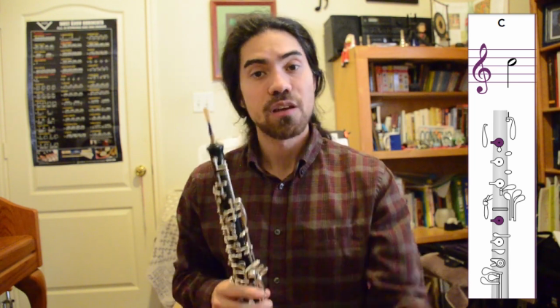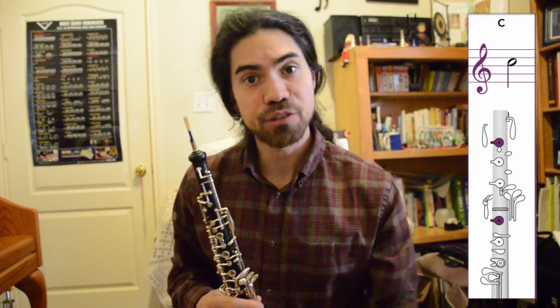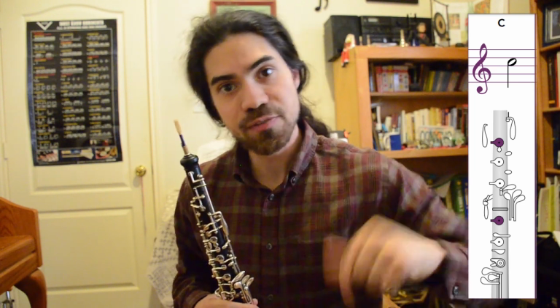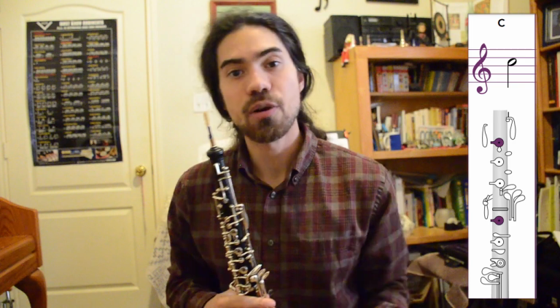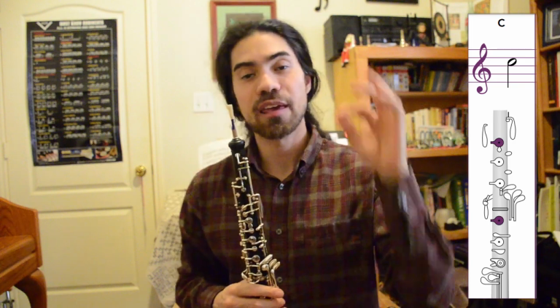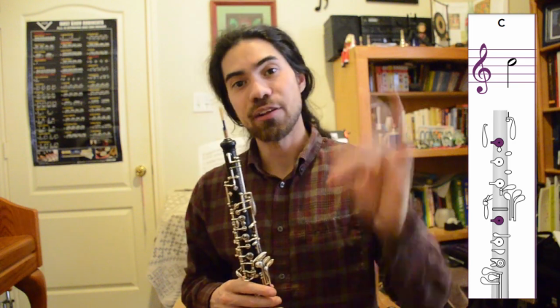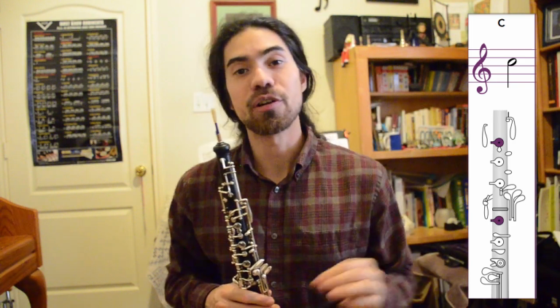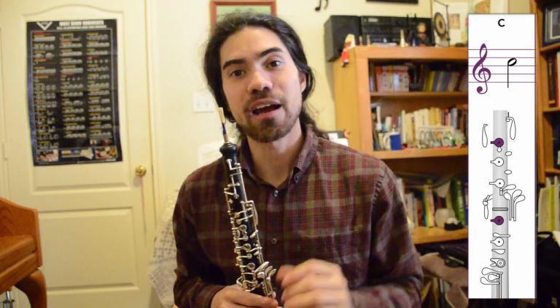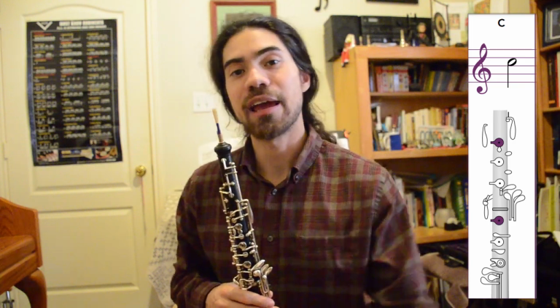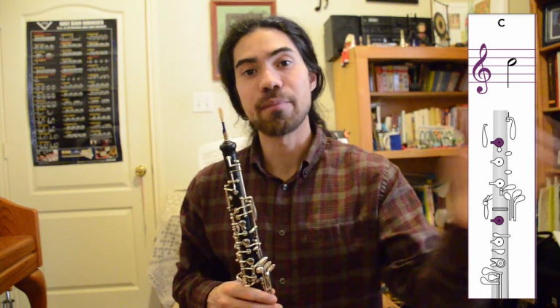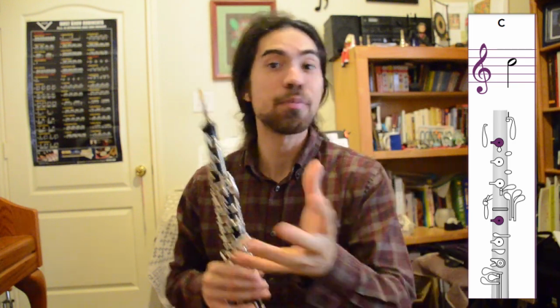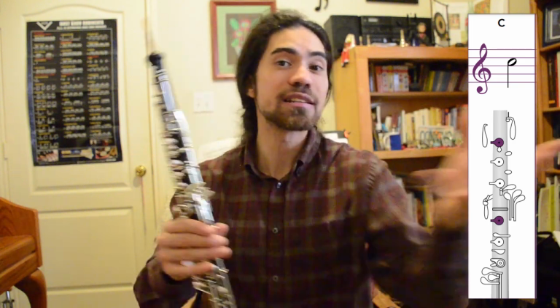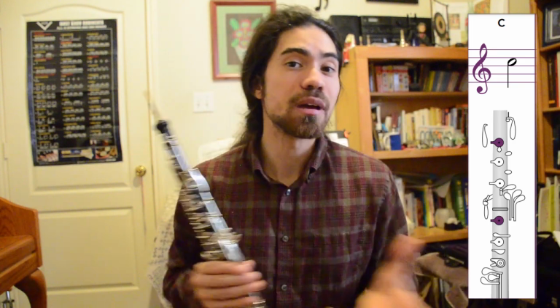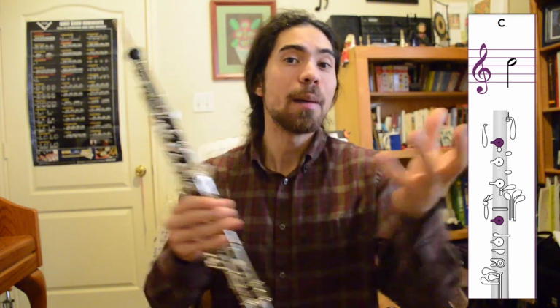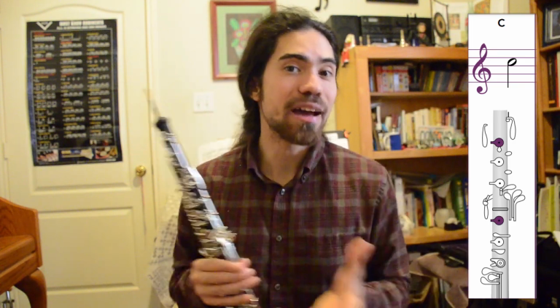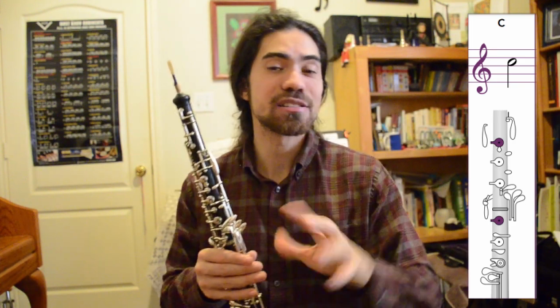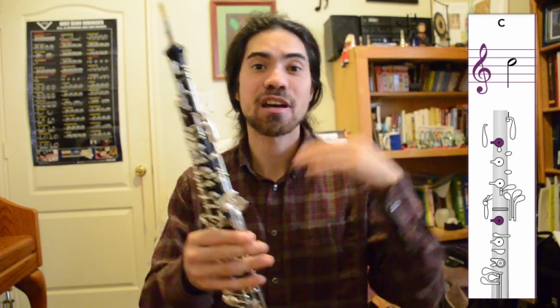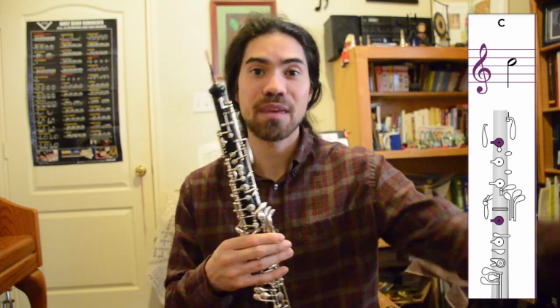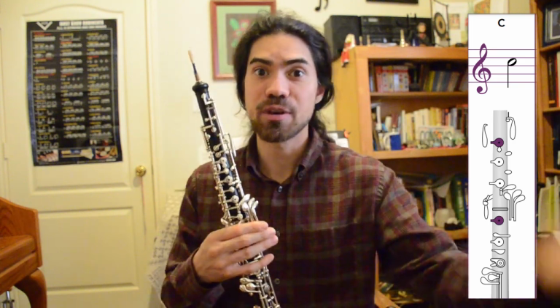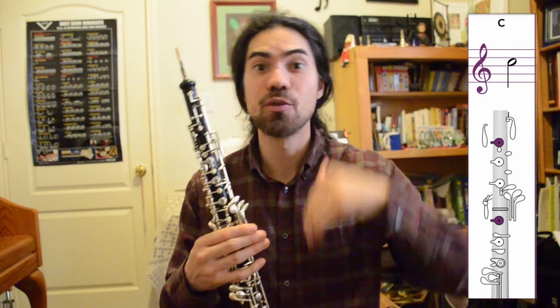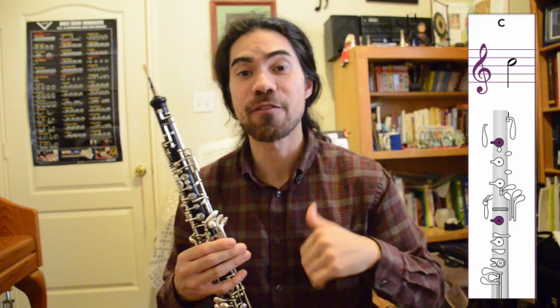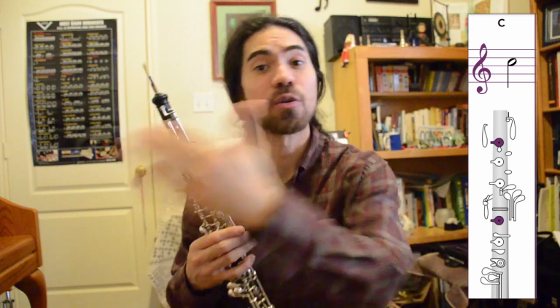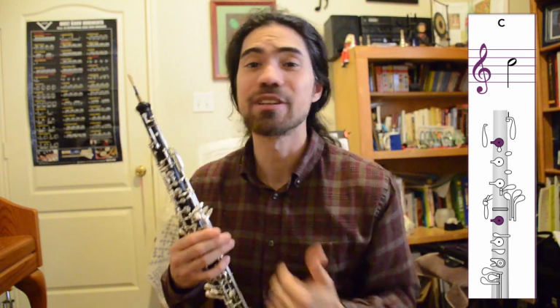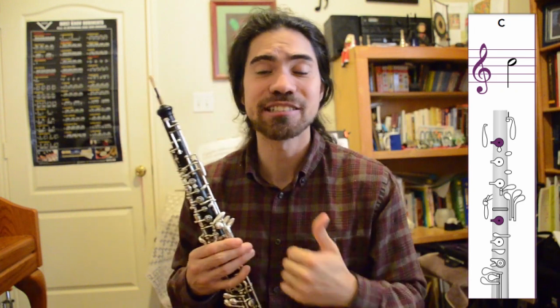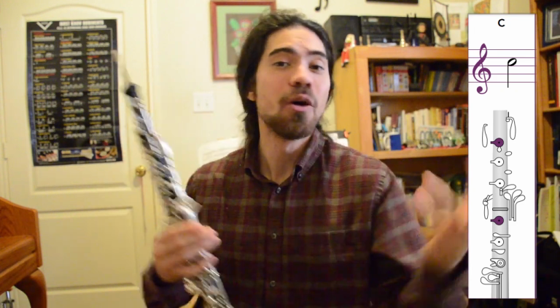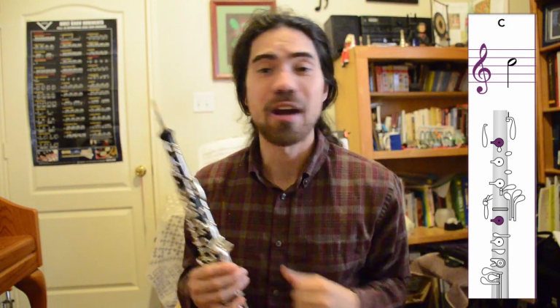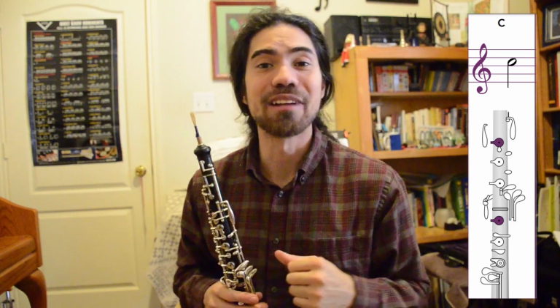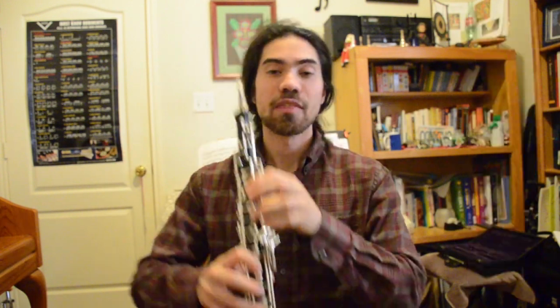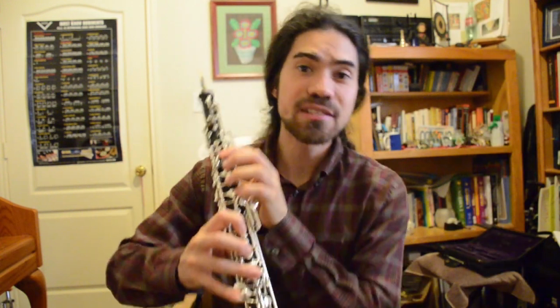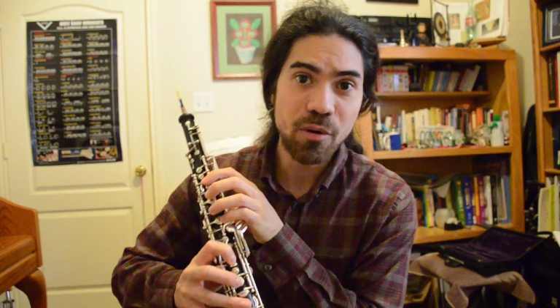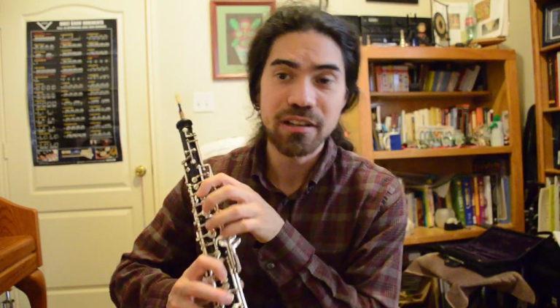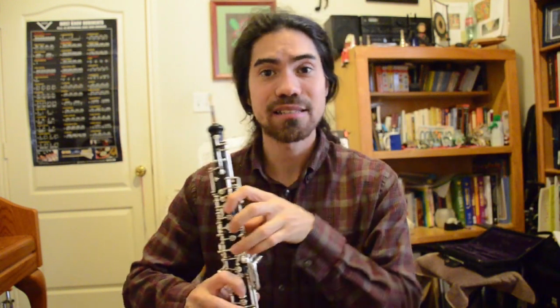Why don't you pause the video and give that new note a try, and then maybe put it into some patterns to copy between you and a friend, or you and a teacher, or anyone else. The next note we're going to learn is D.